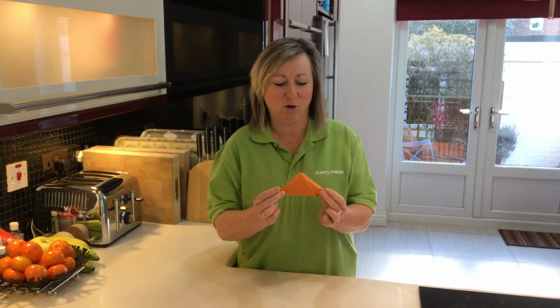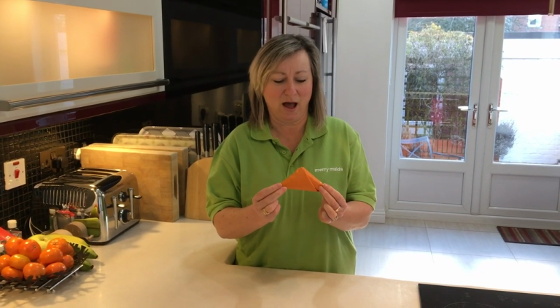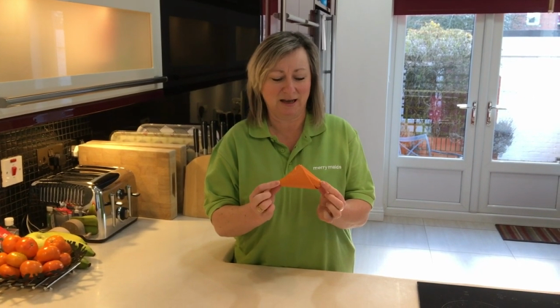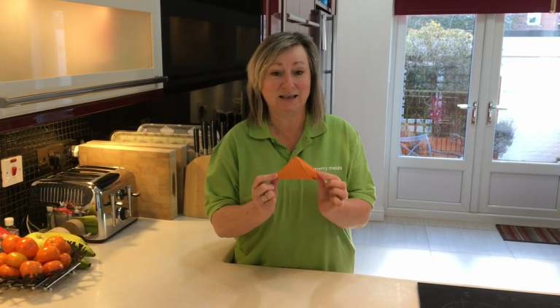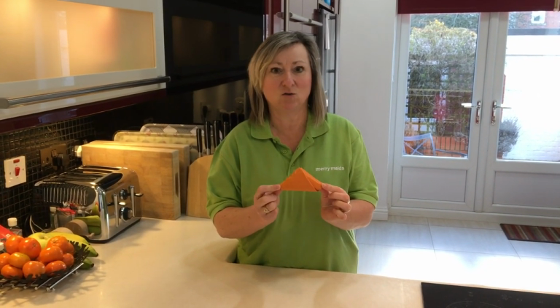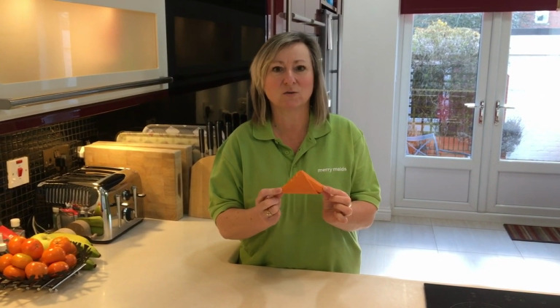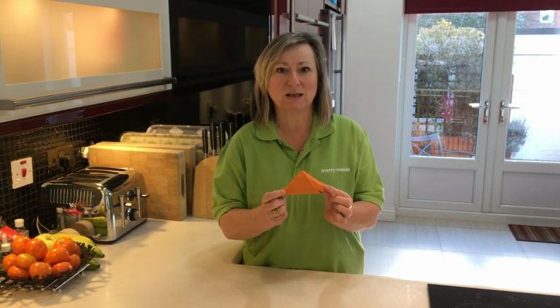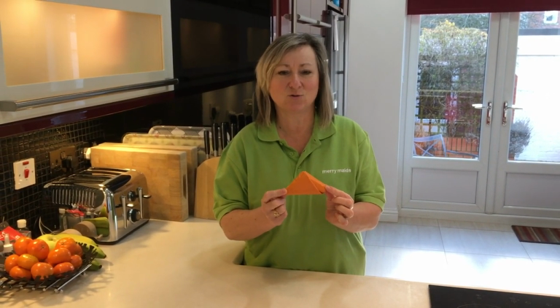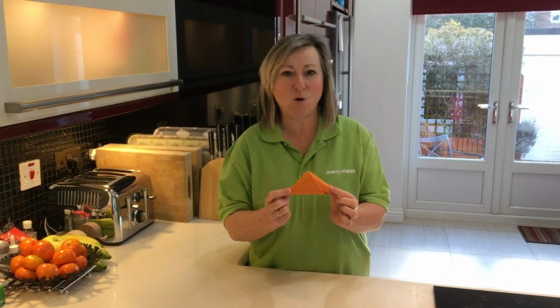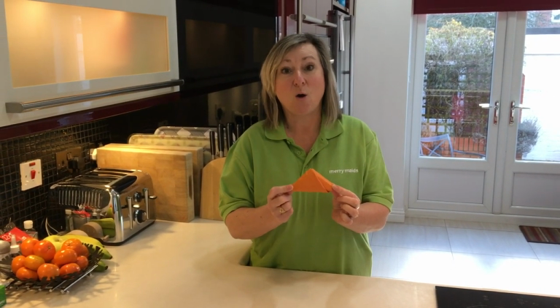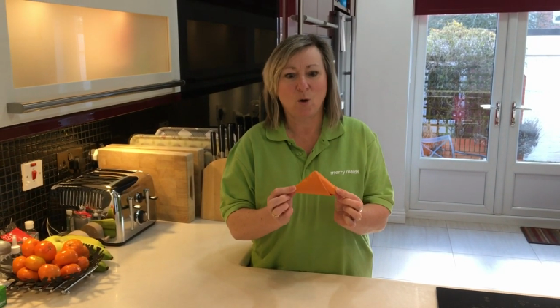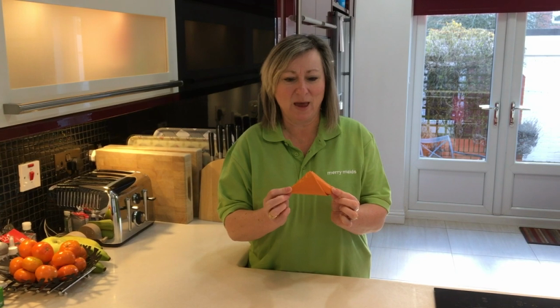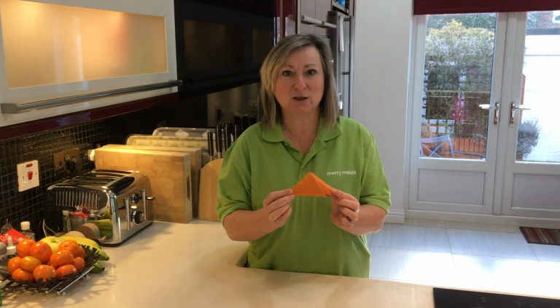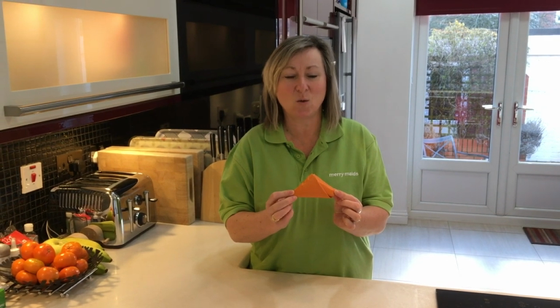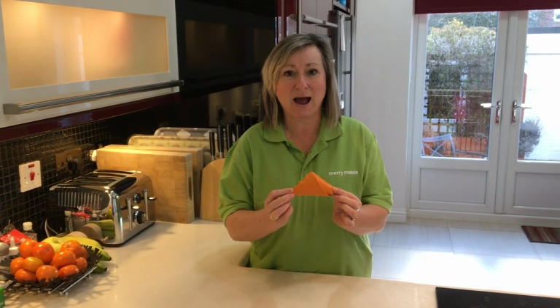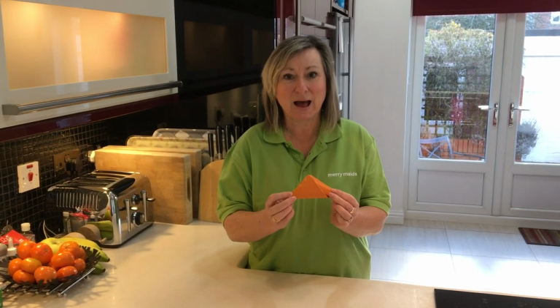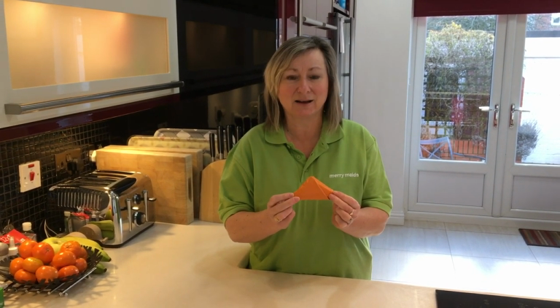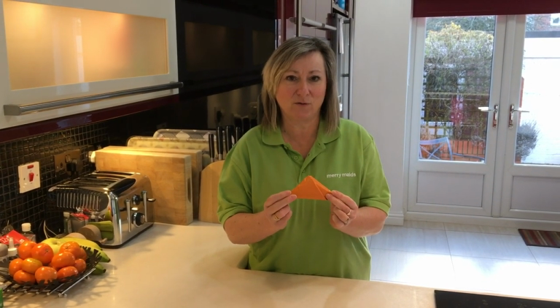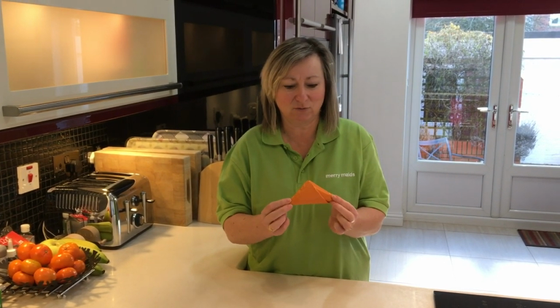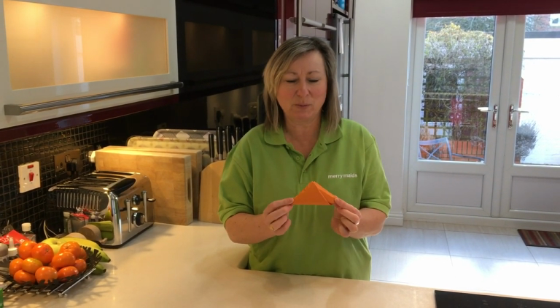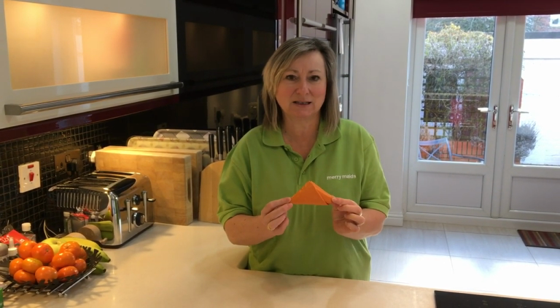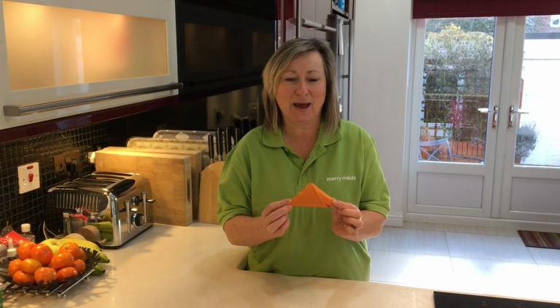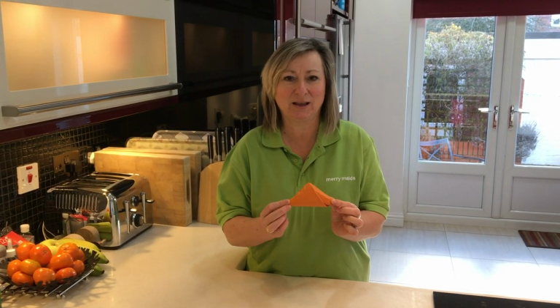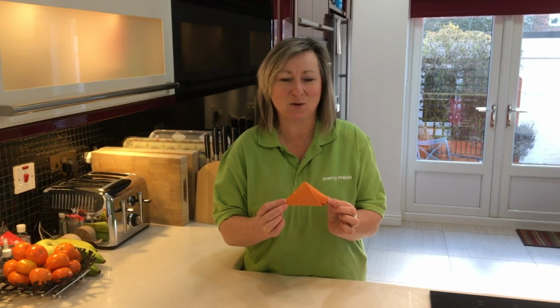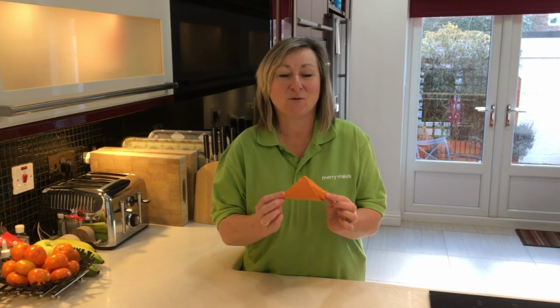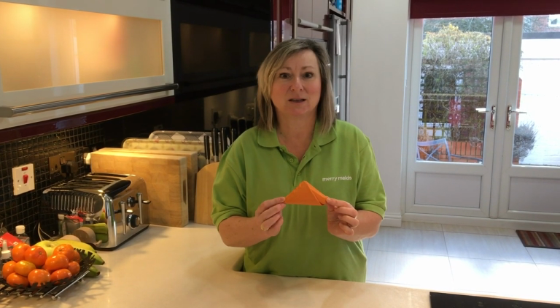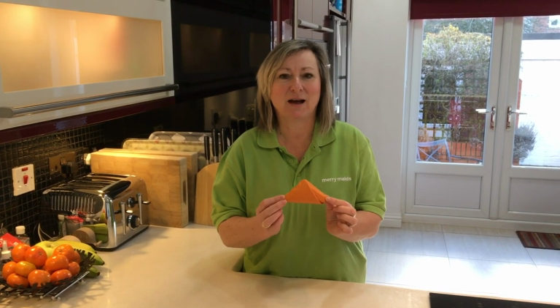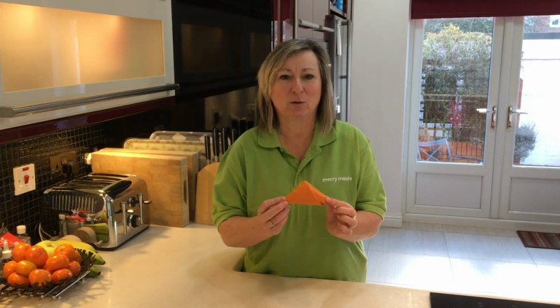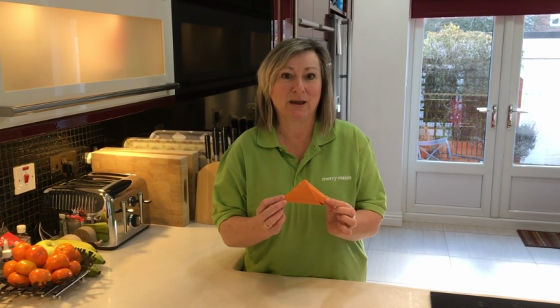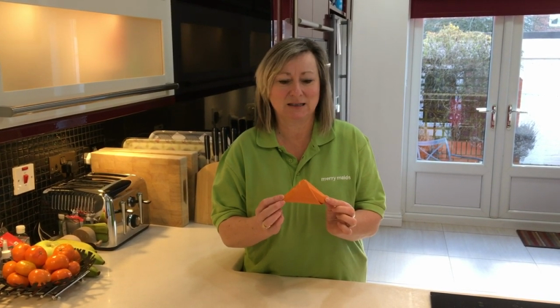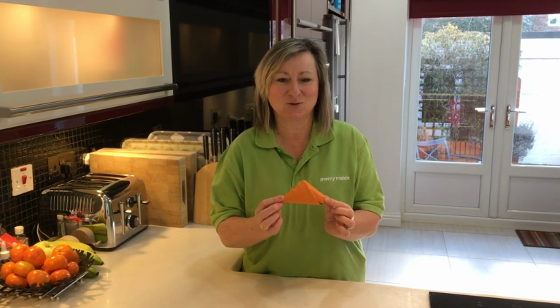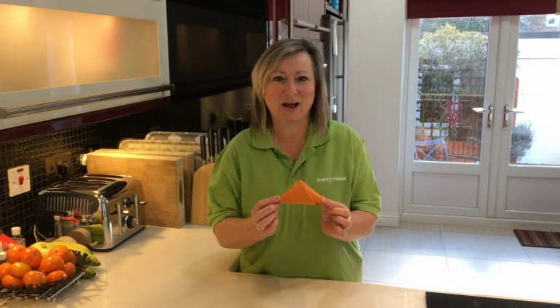And it's easy to store lots of those in the drawer or even pop them into your handbag, or if you've got a different shopping bag to take them out with you. So far better than having a bulky big plastic storage bag.